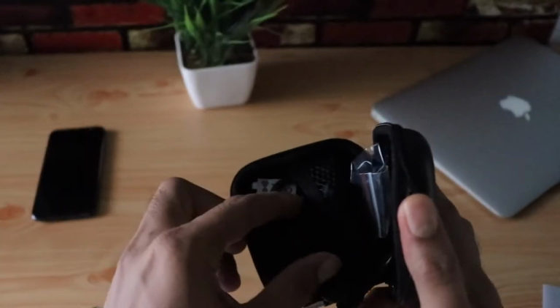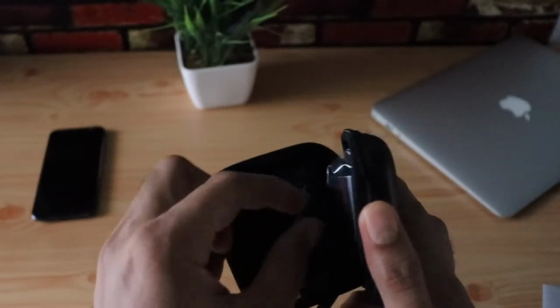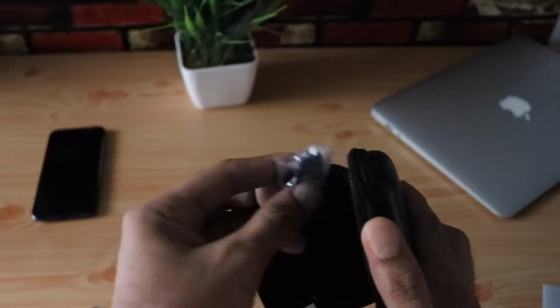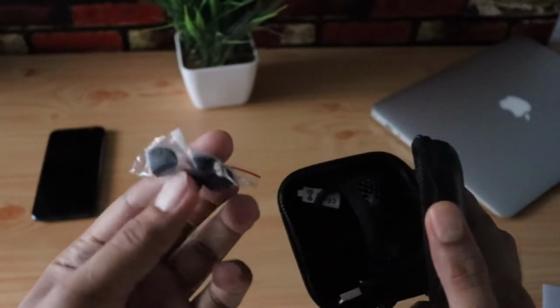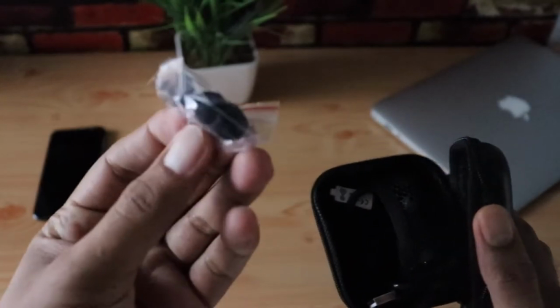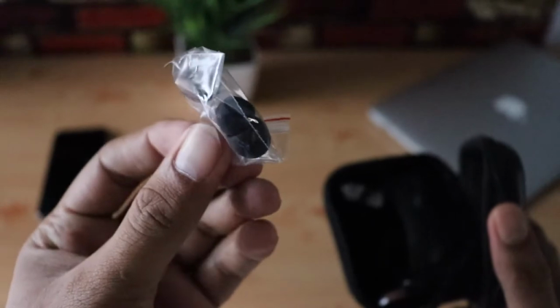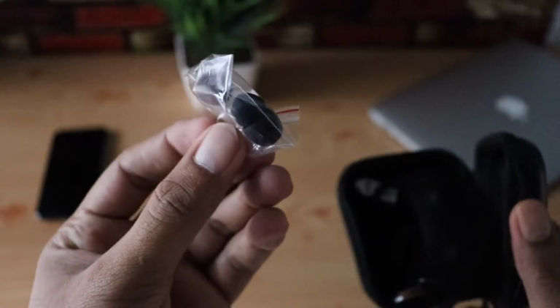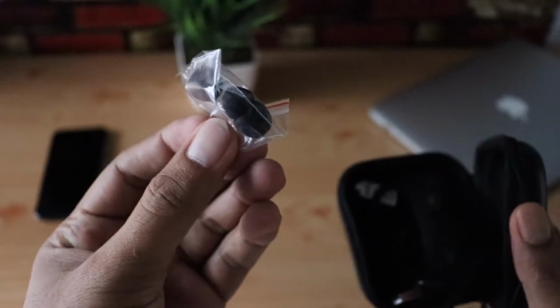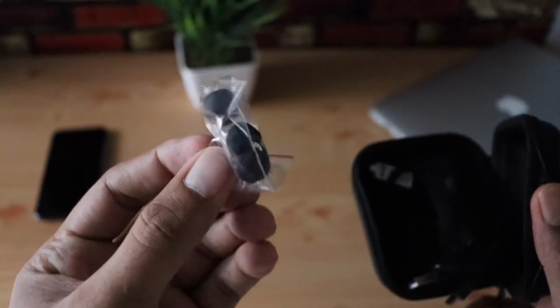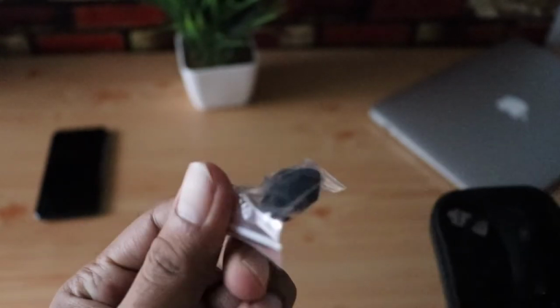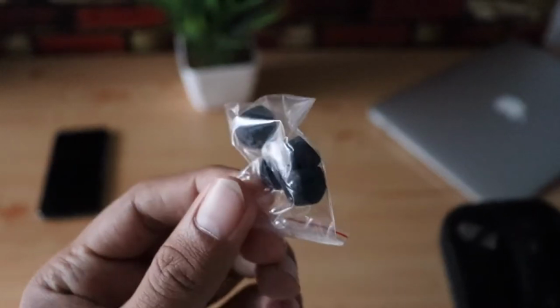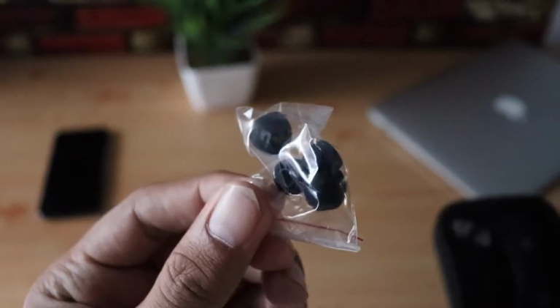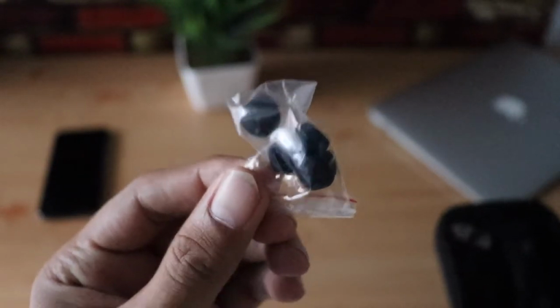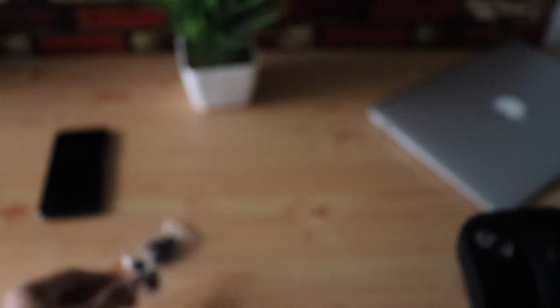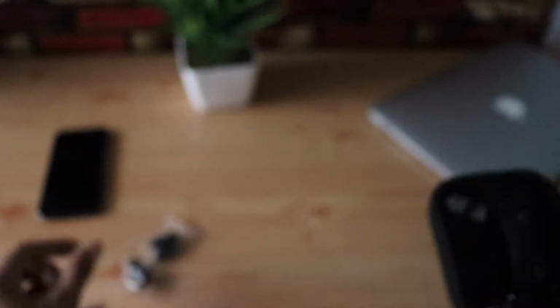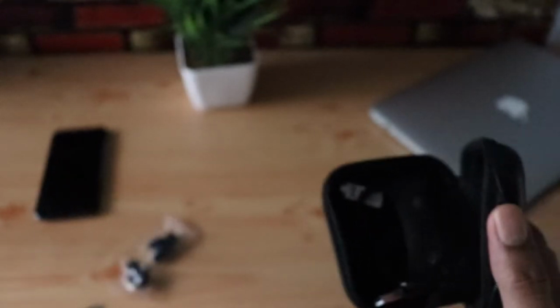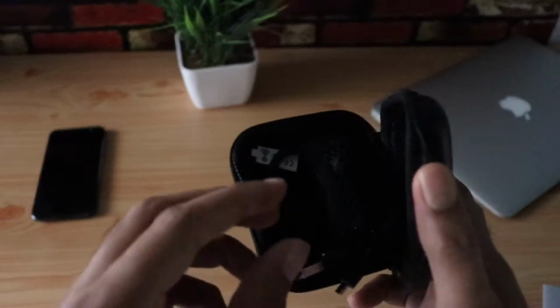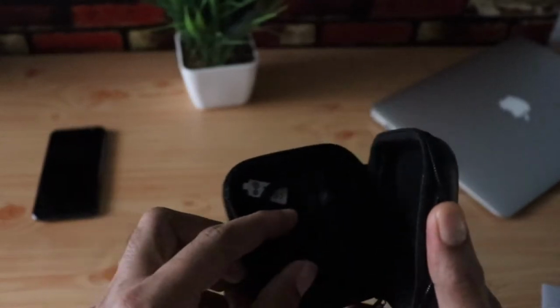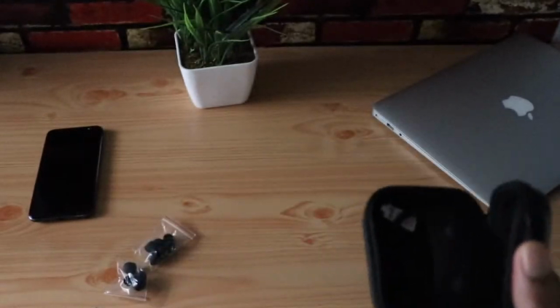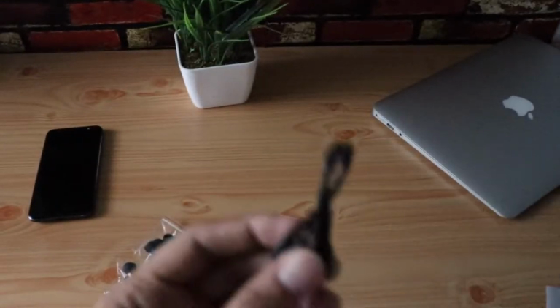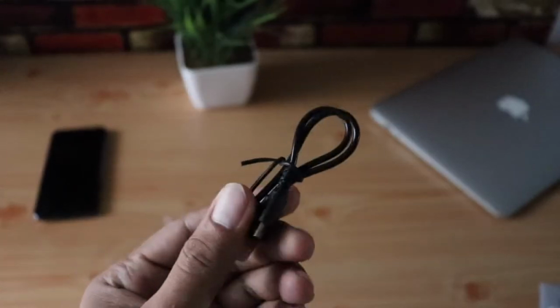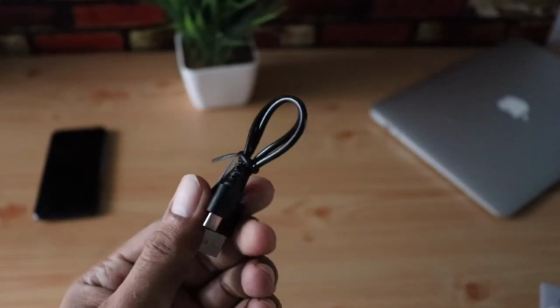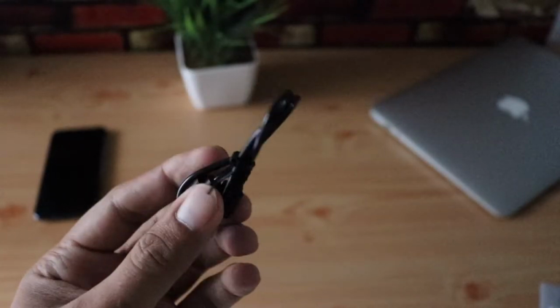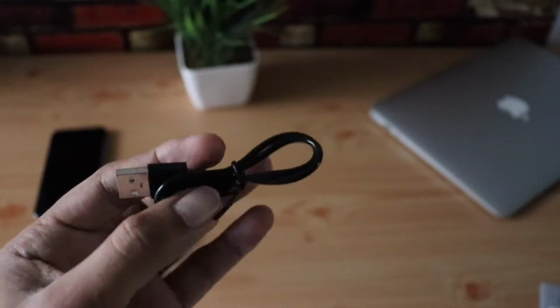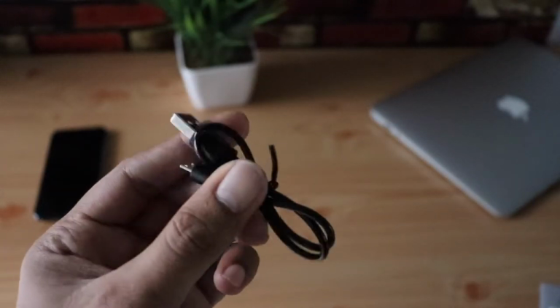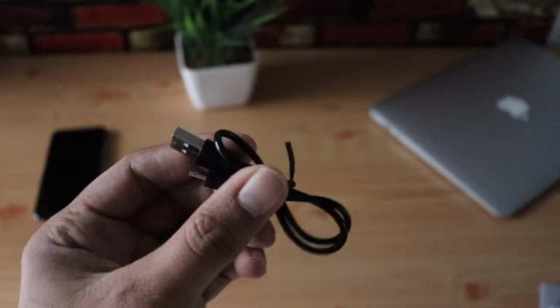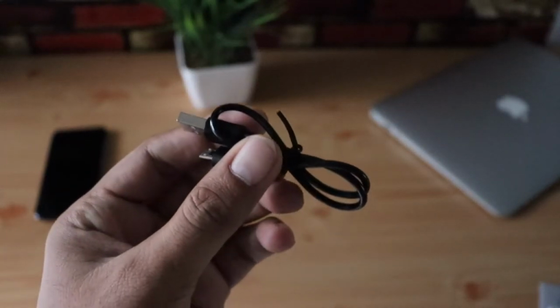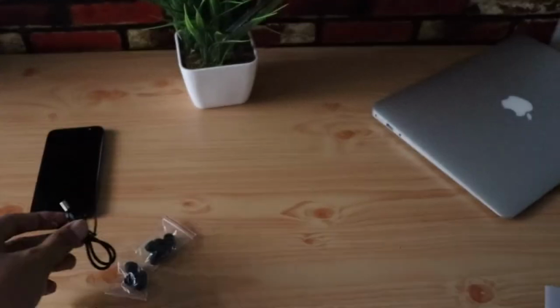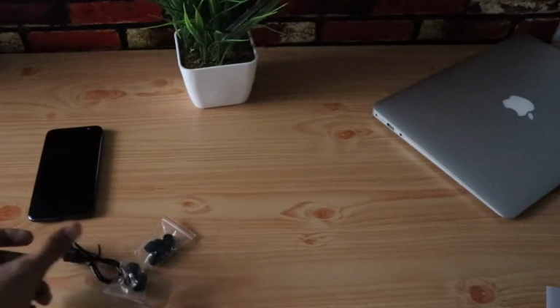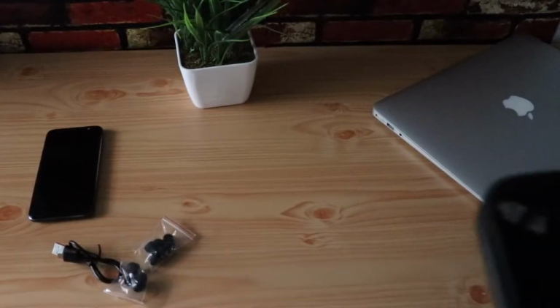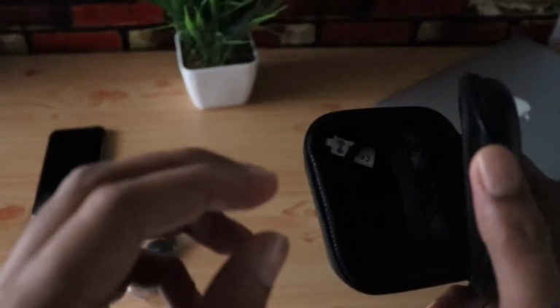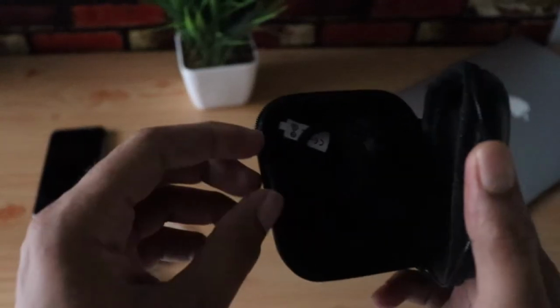Overall you're getting about five pairs of ear tips, which is pretty good. You also have the charger, and it takes about two hours to fully charge these Bluetooth earphones.